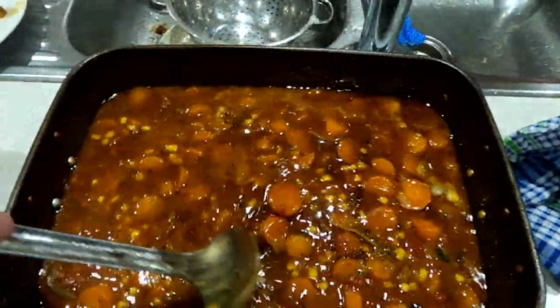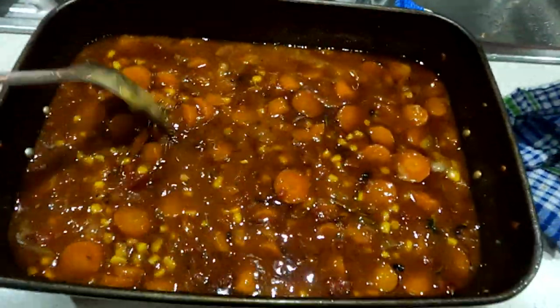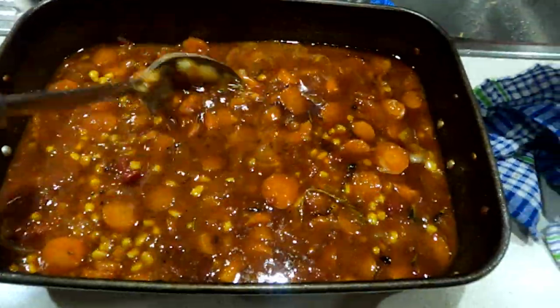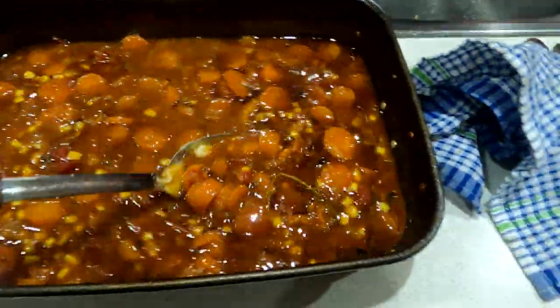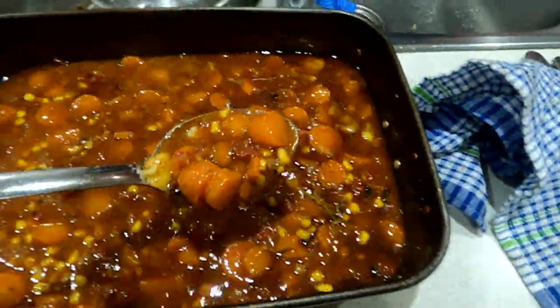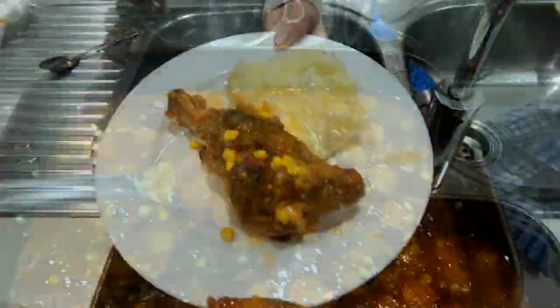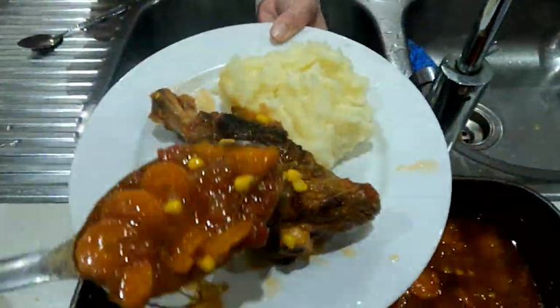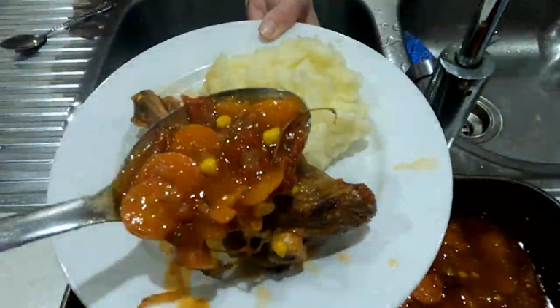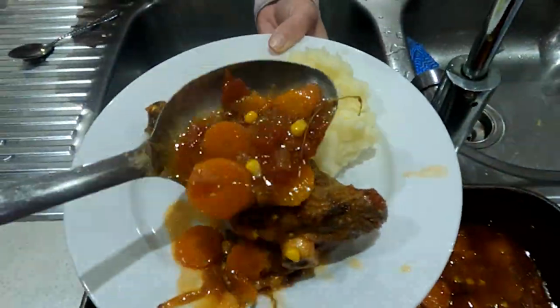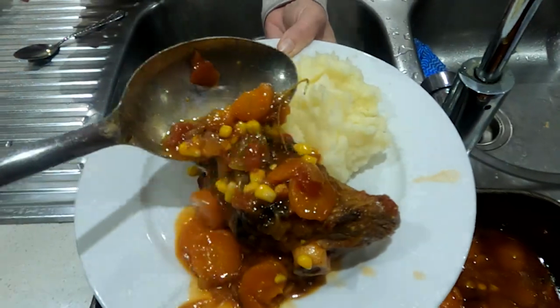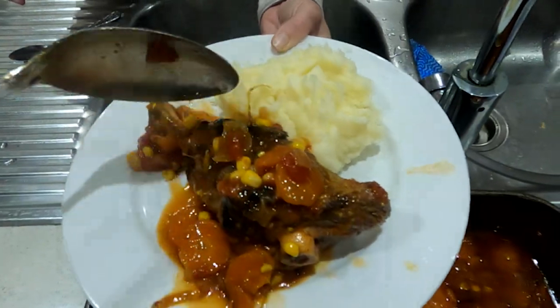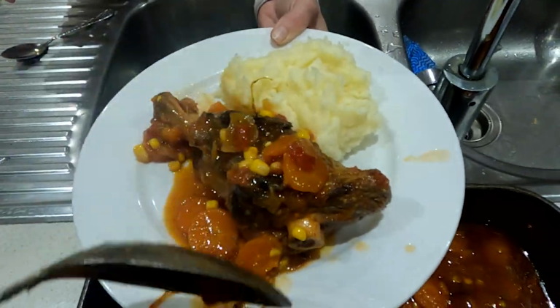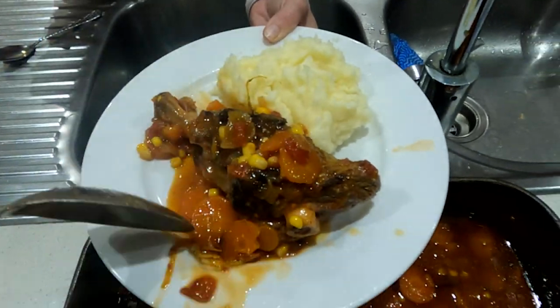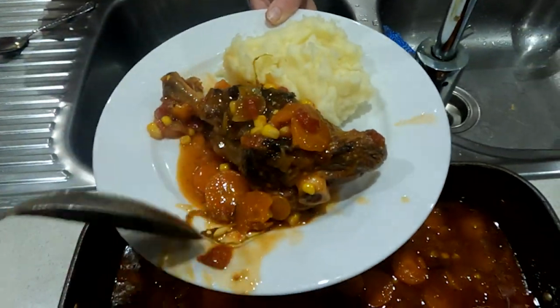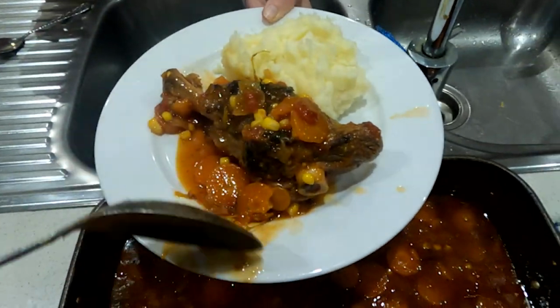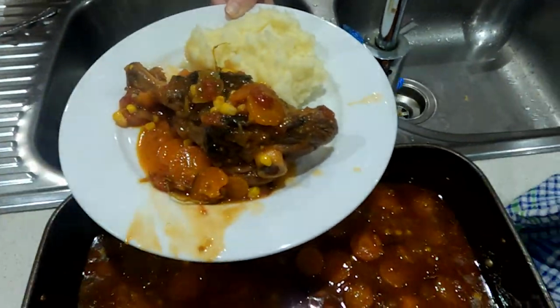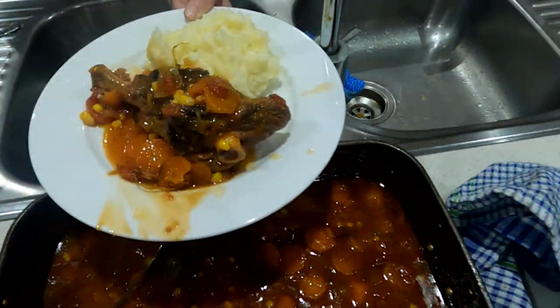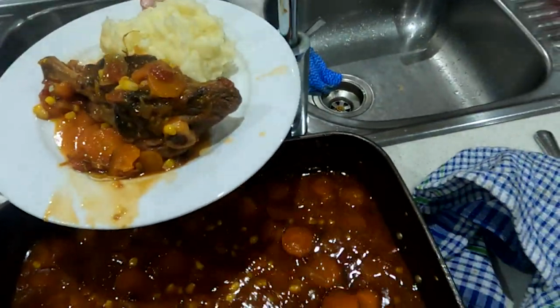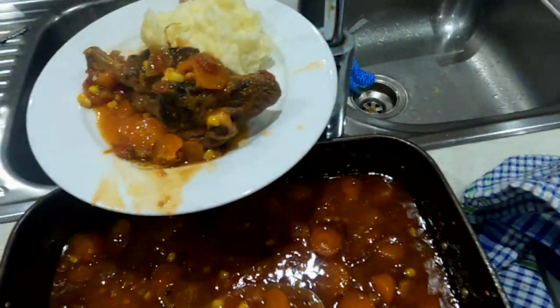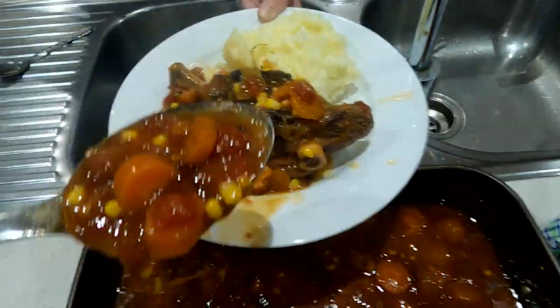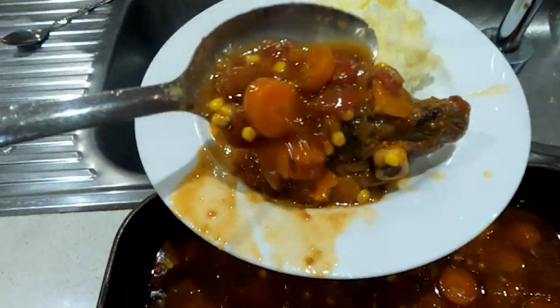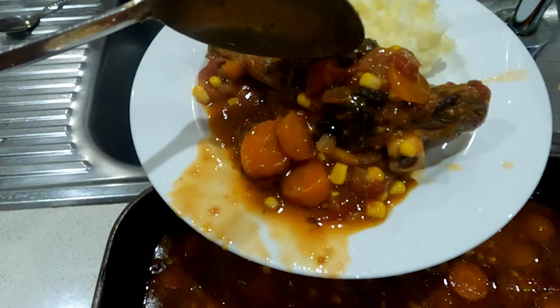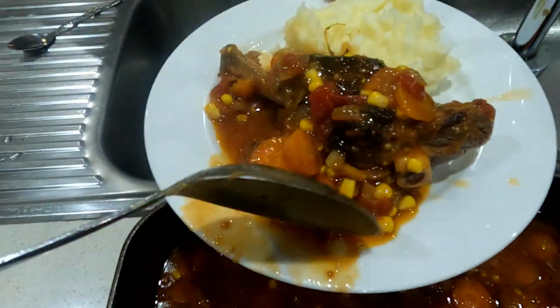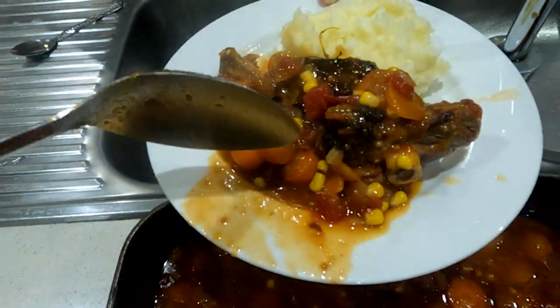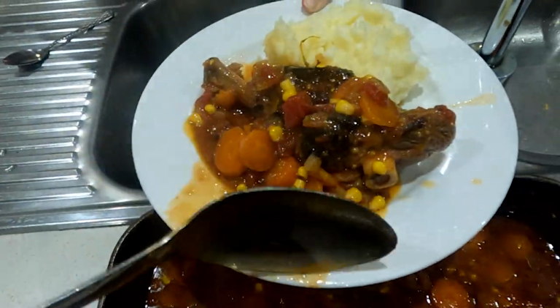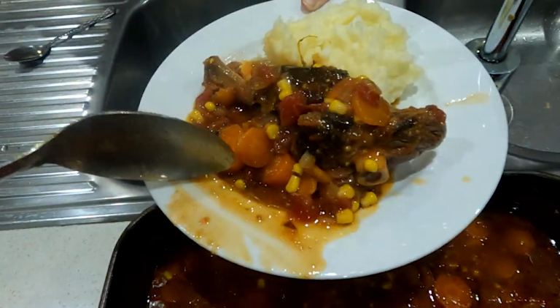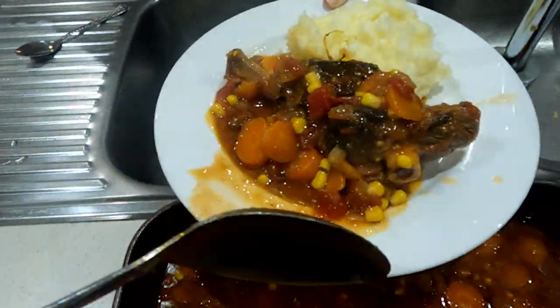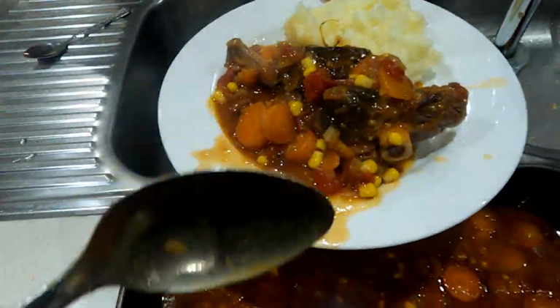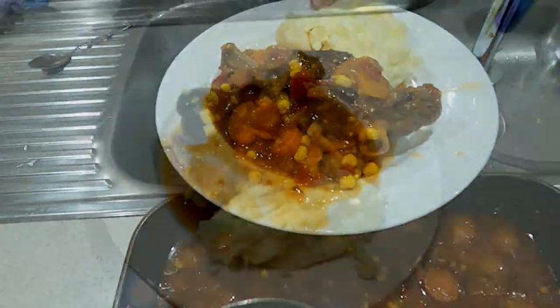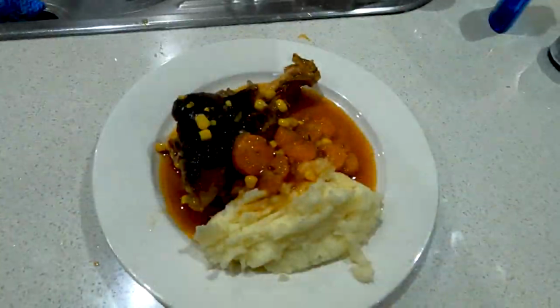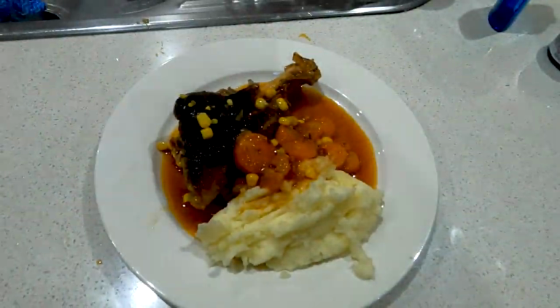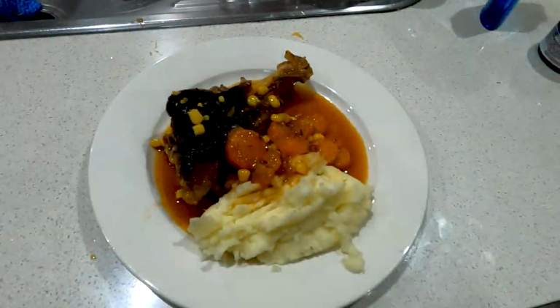We stir through the broth, pour that all over the top, and we make a real mess because everyone's standing there starving by this stage. I certainly didn't win any awards for artwork, but this is the finished product.